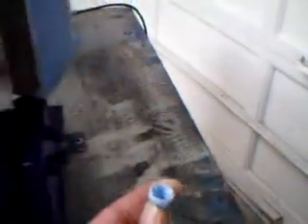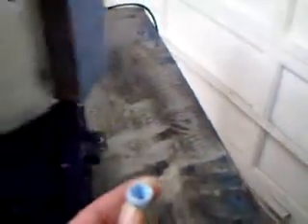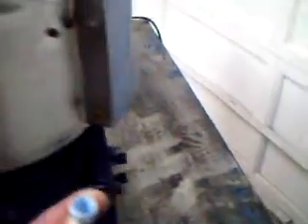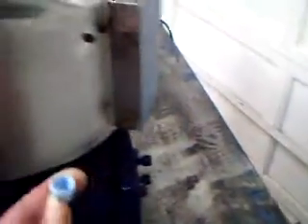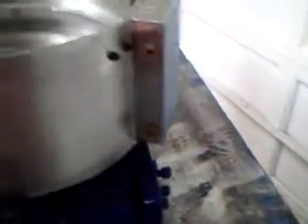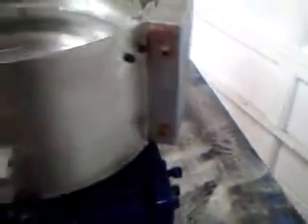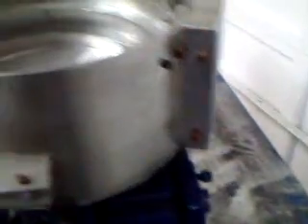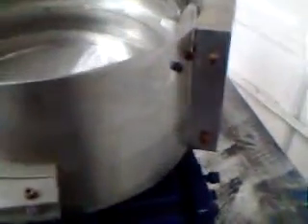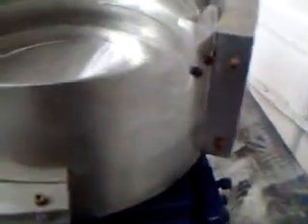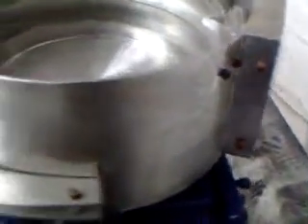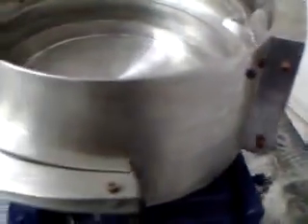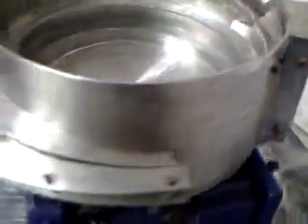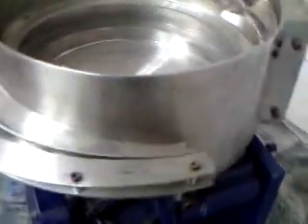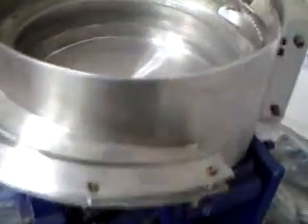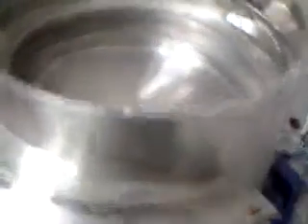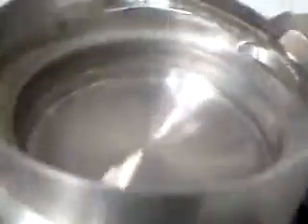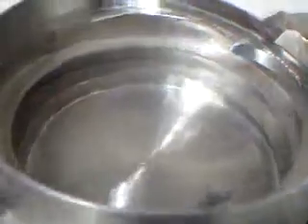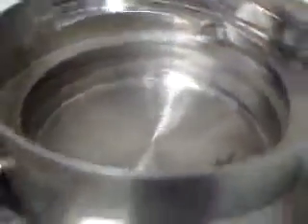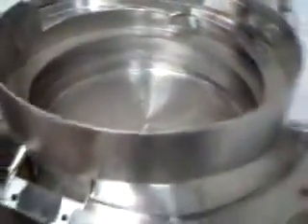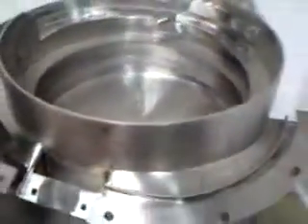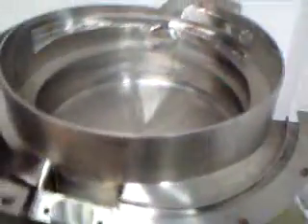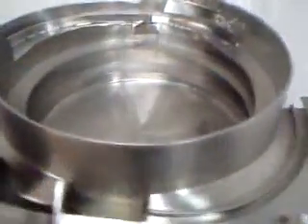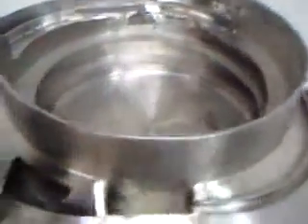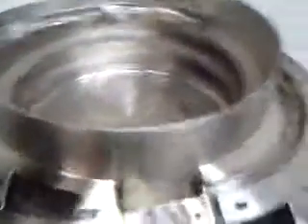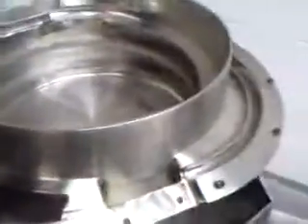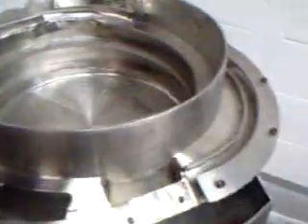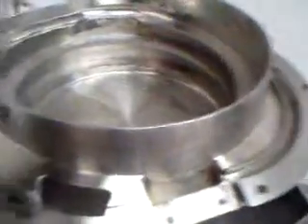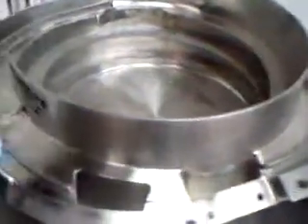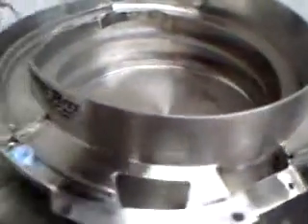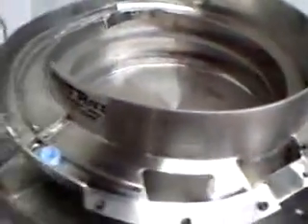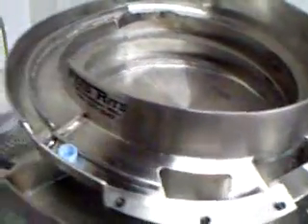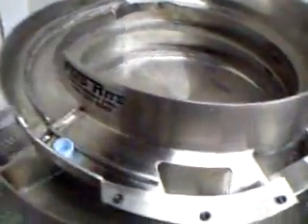This bowl is actually slightly oversized for the feed rate that your company needs. I'll fire the bowl up and let you see how it runs.